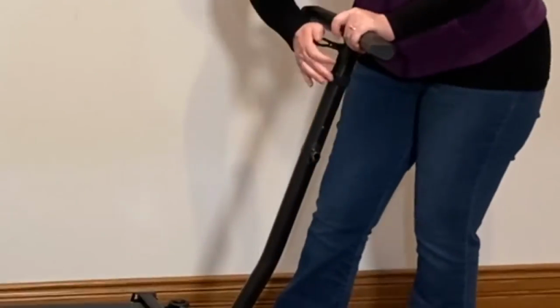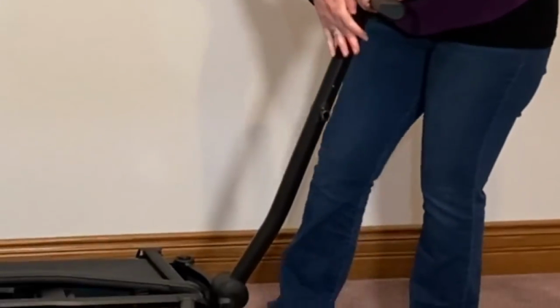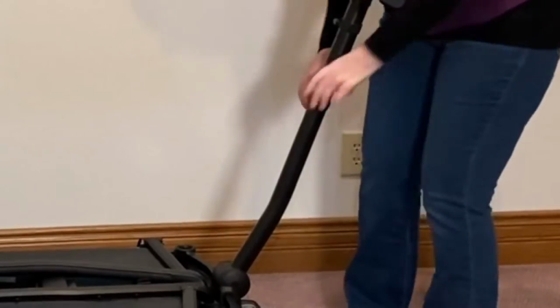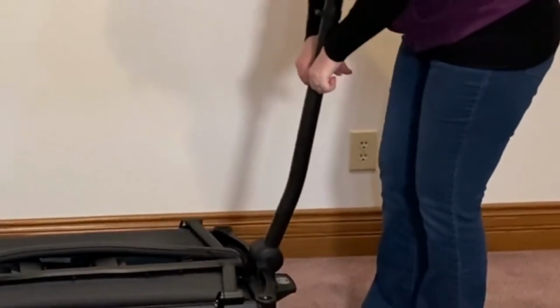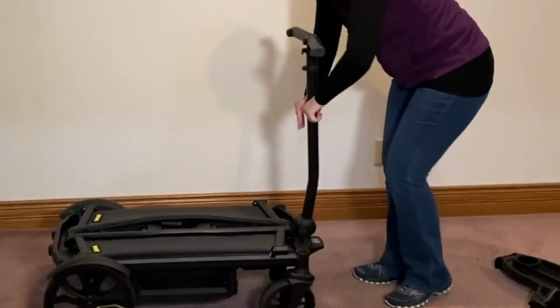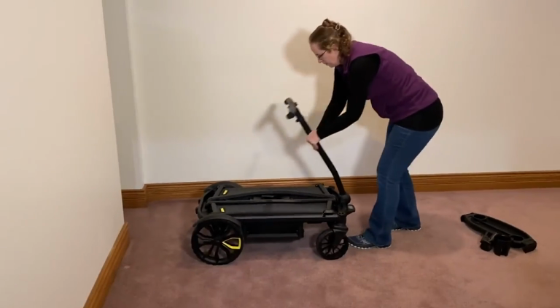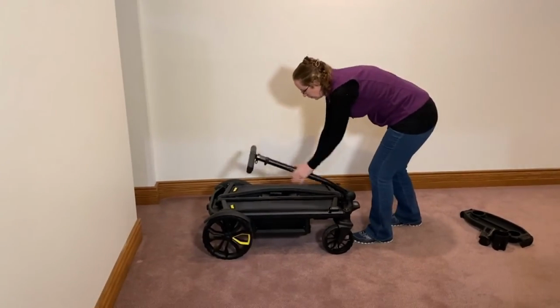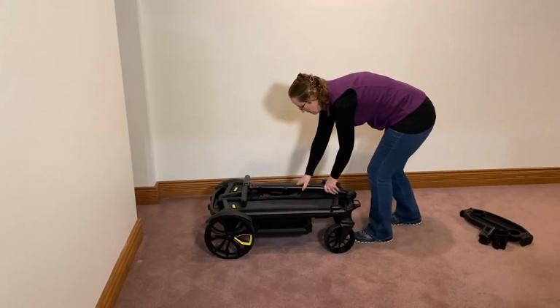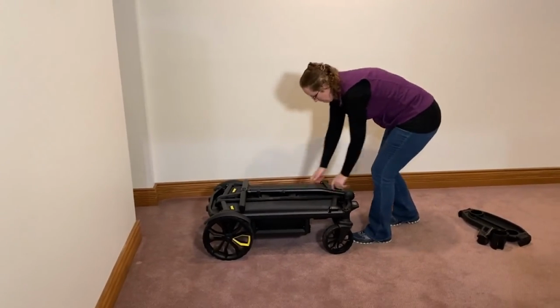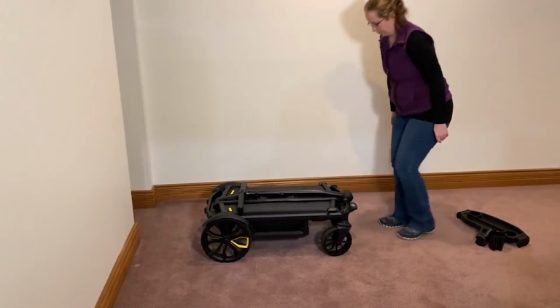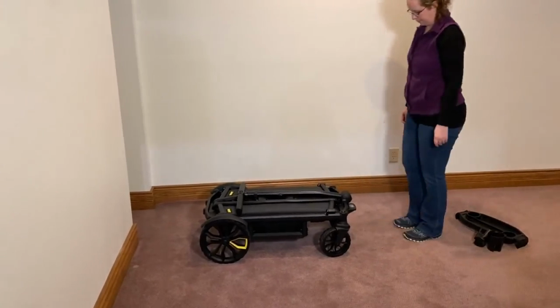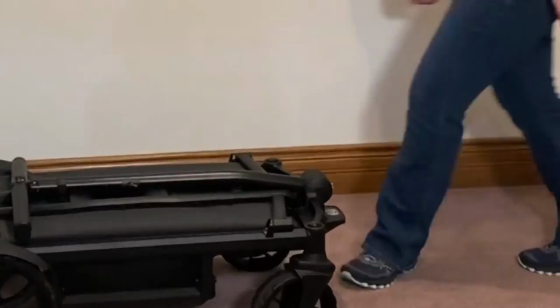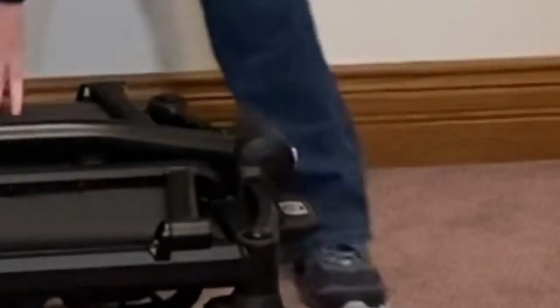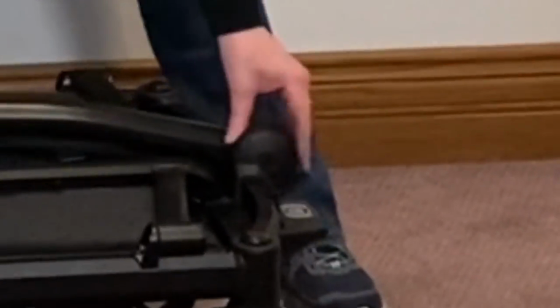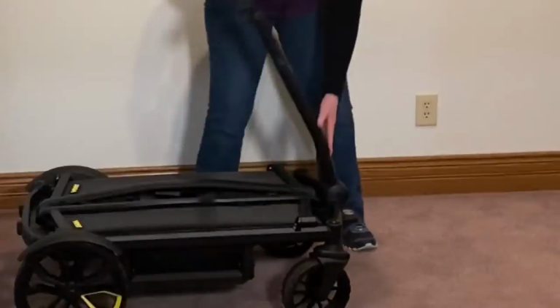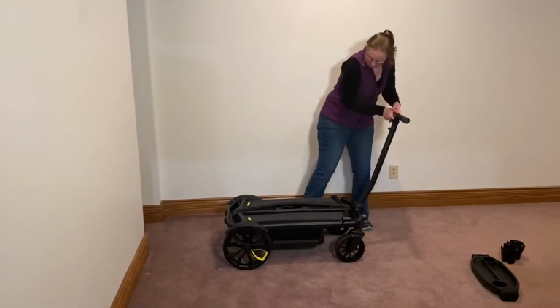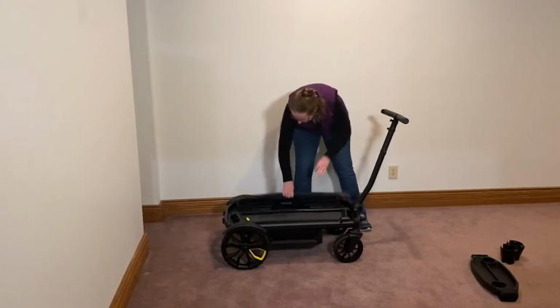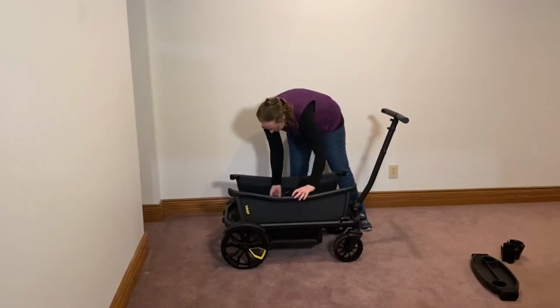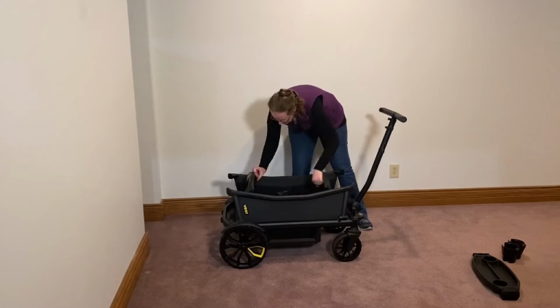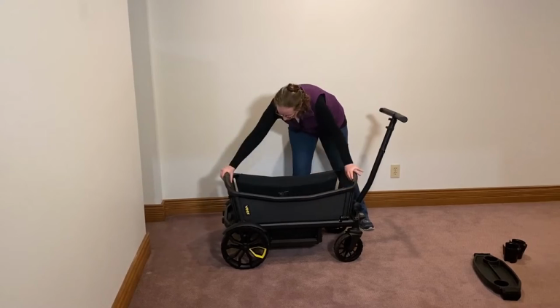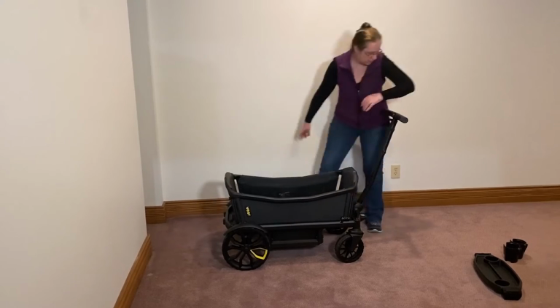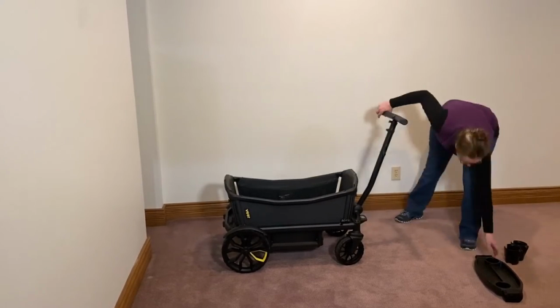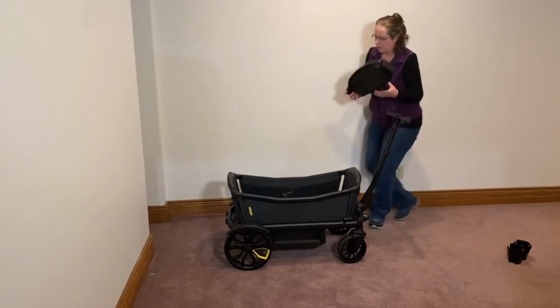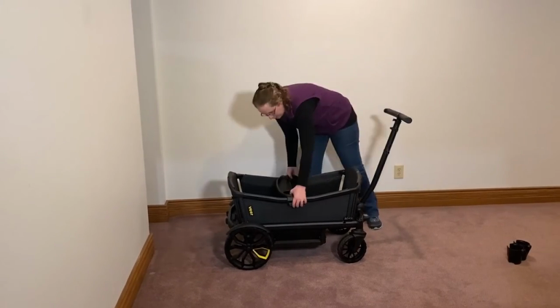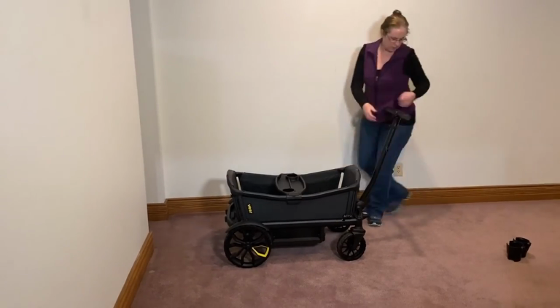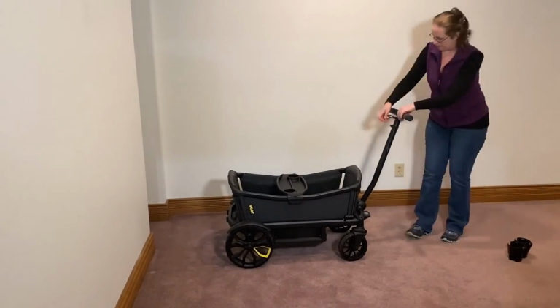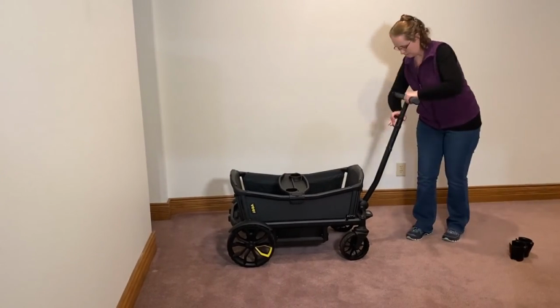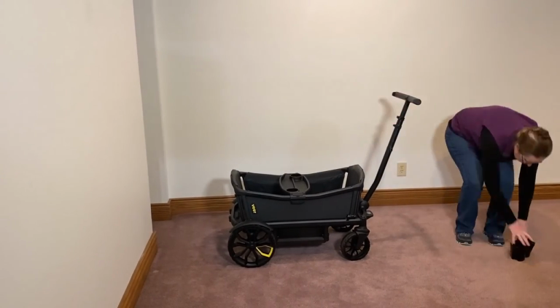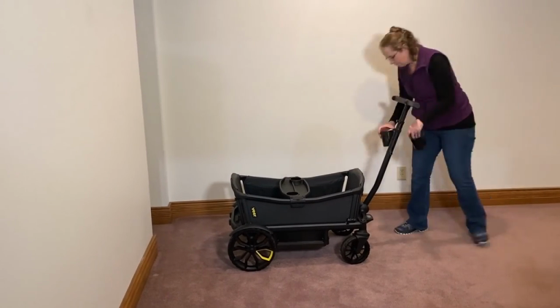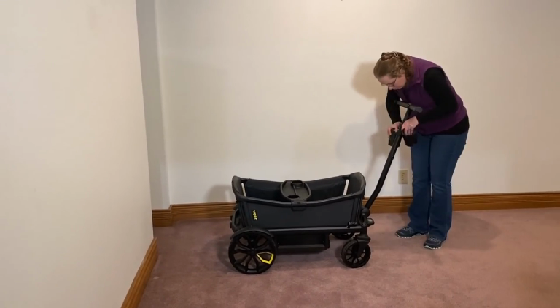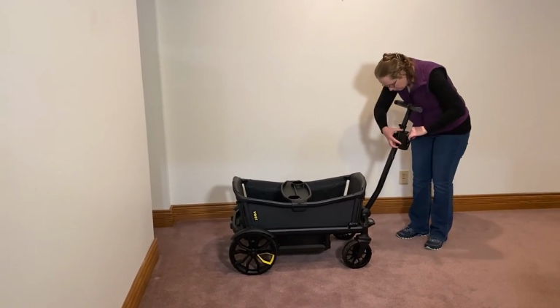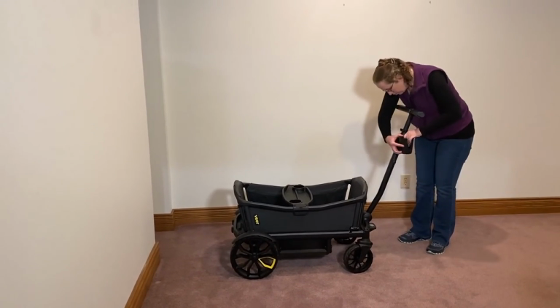Lower the handle, then grab the two buttons and push the handle all the way down. There's a button at the end of the handle that lets you raise the handle back up. Repeat the process with the accessories.